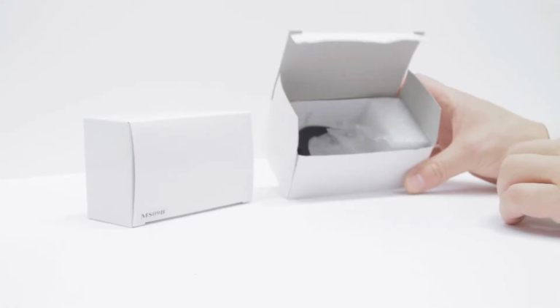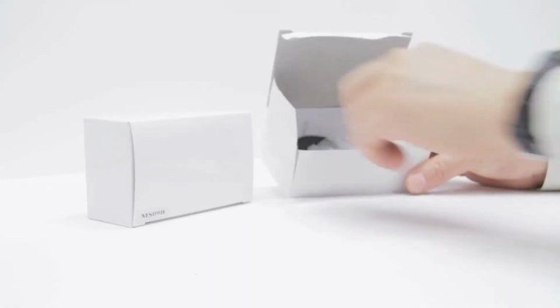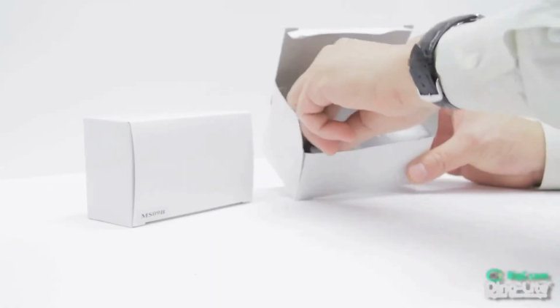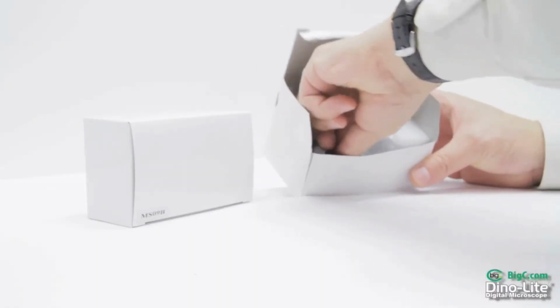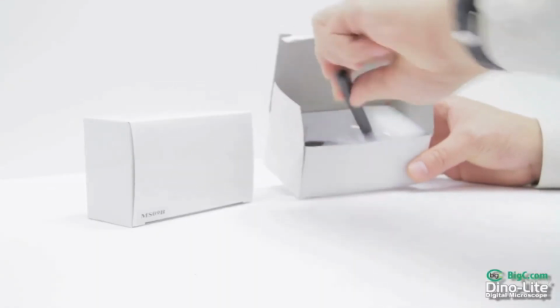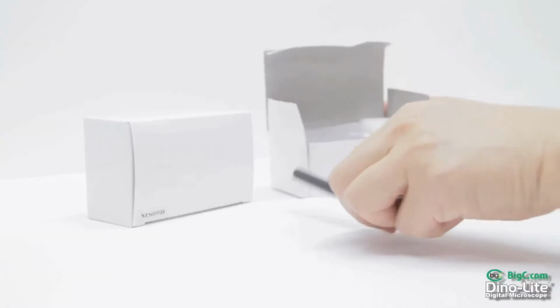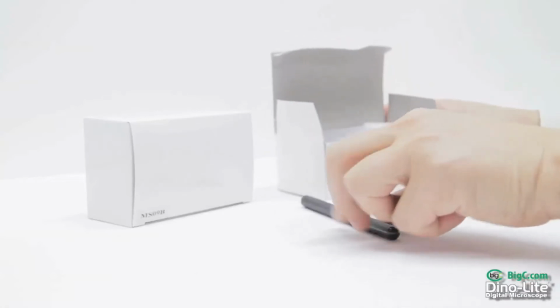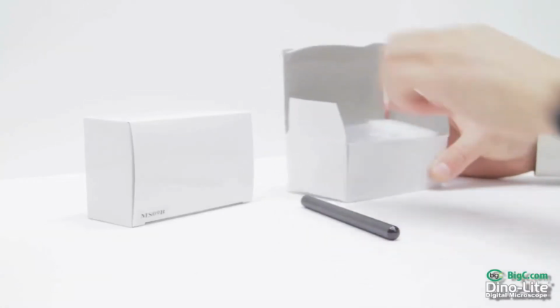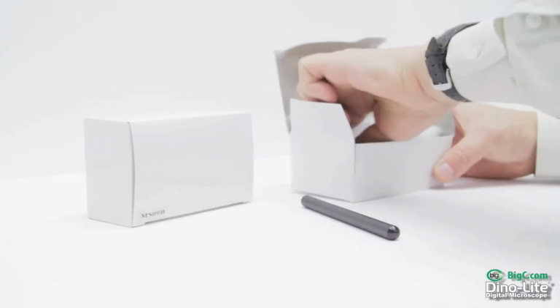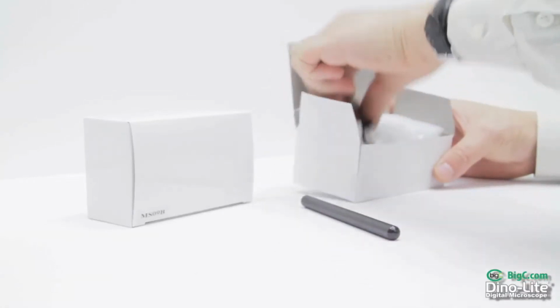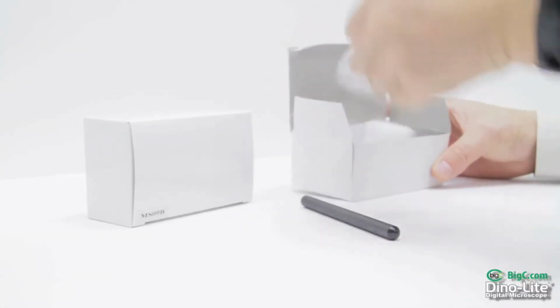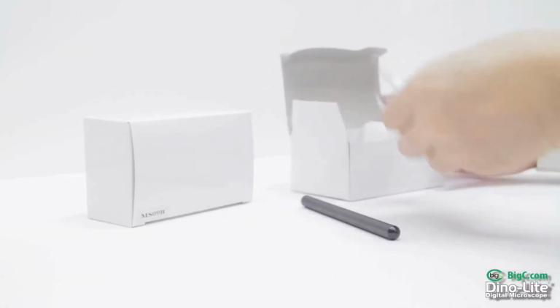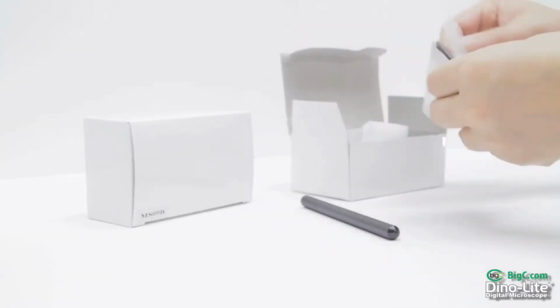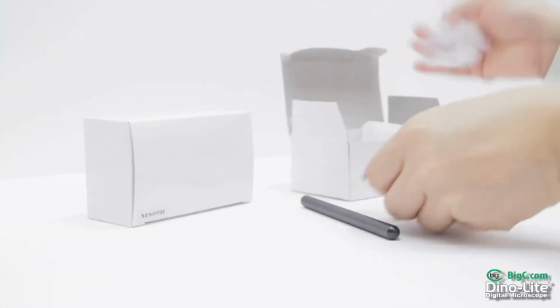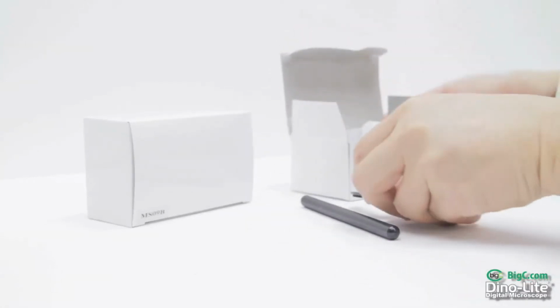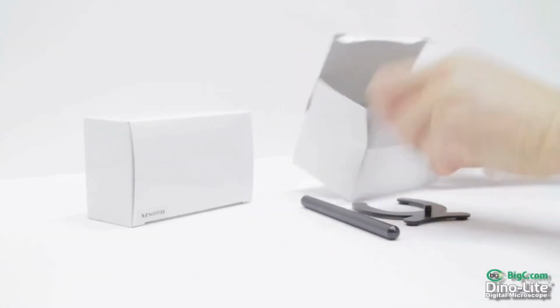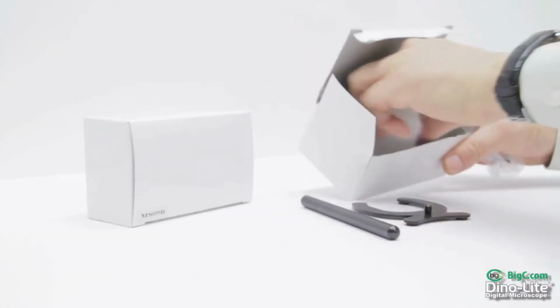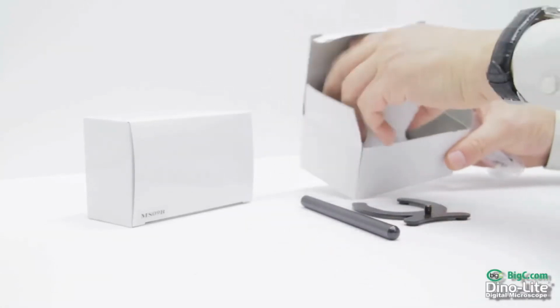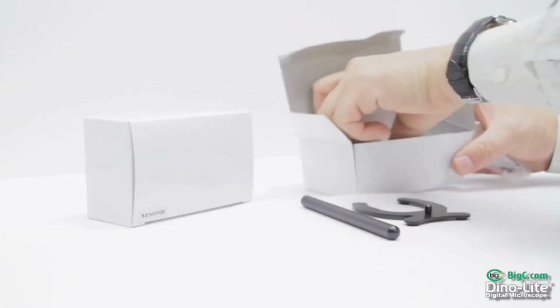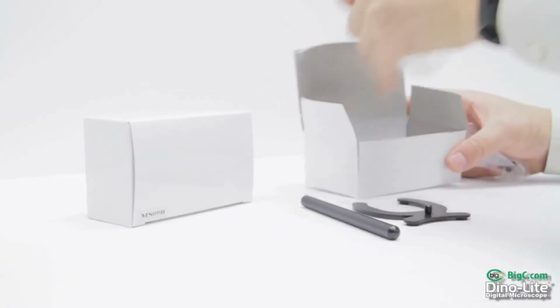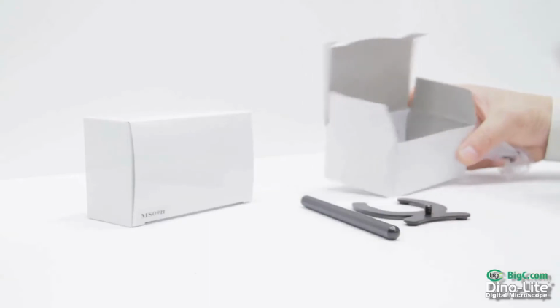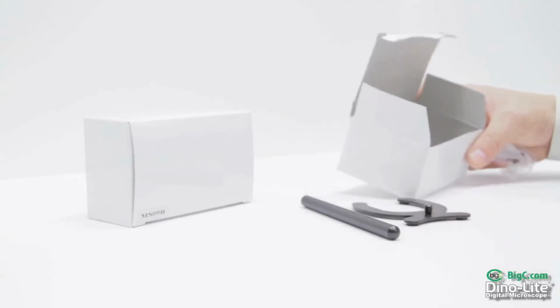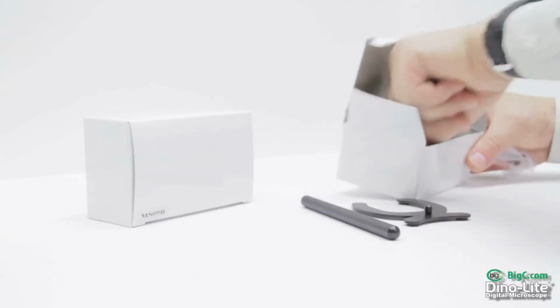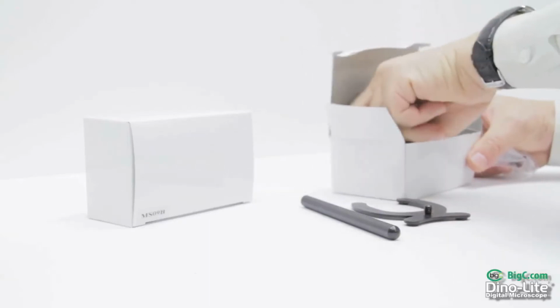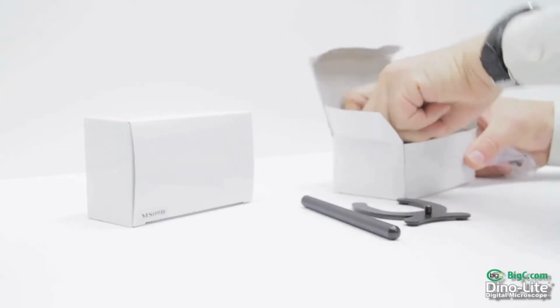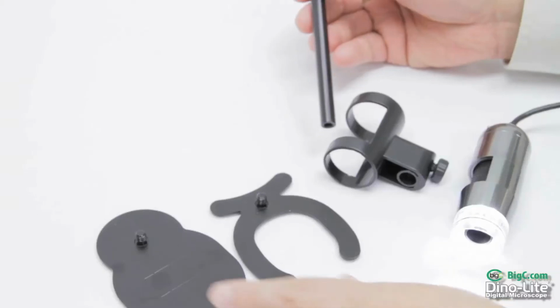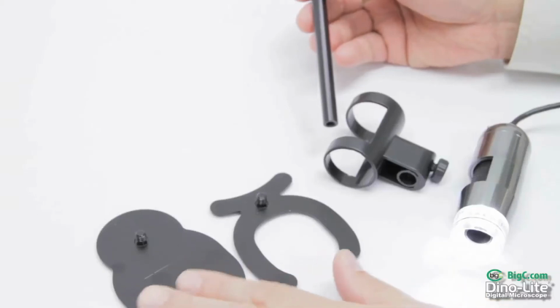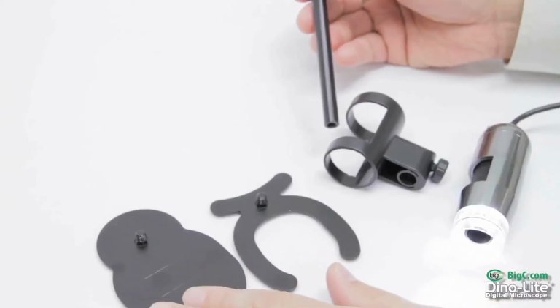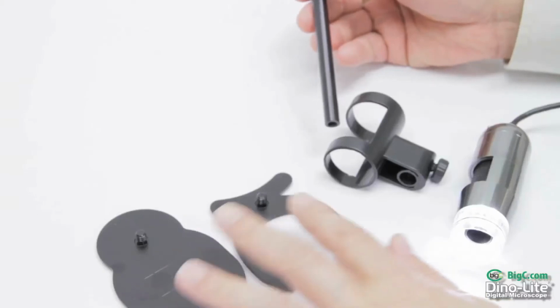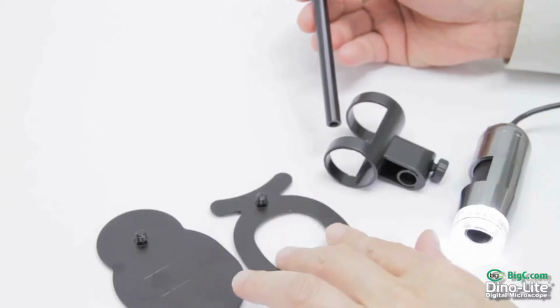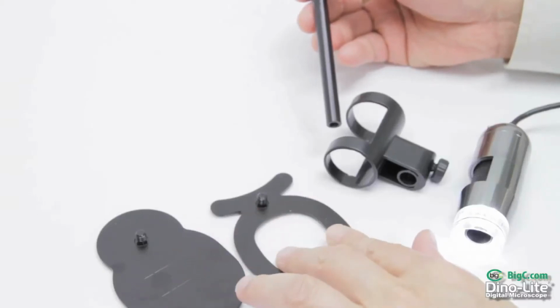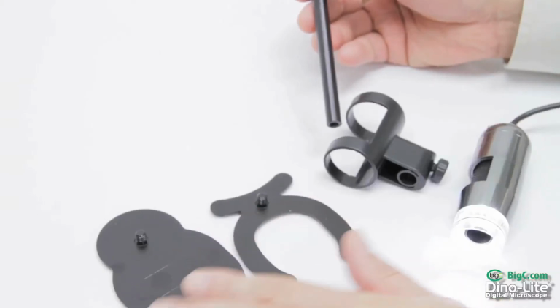The MS-09B includes a mounting pole and holster, an open horseshoe-style base, and an additional flat cross grid base. Assembly is a breeze with only three components to manage.